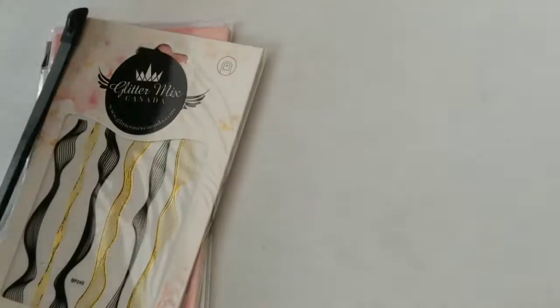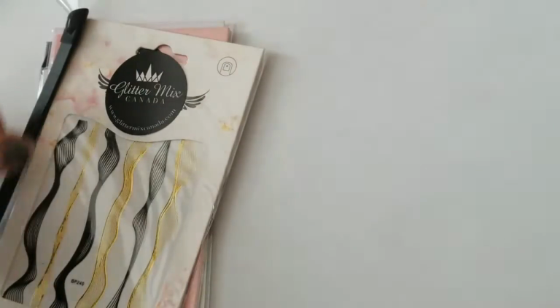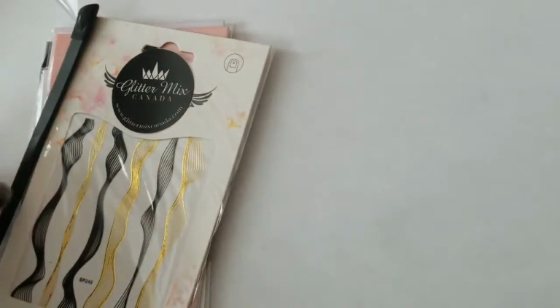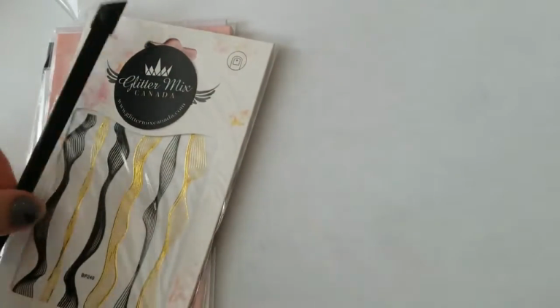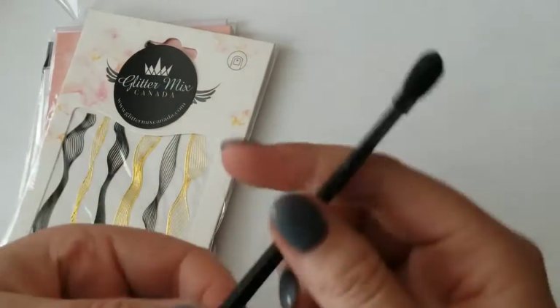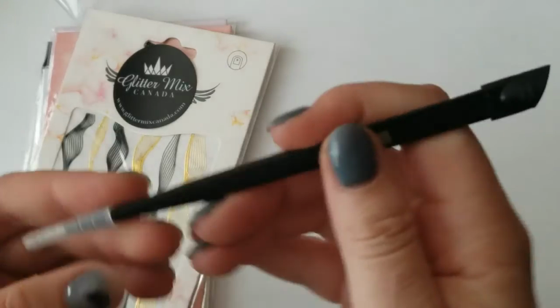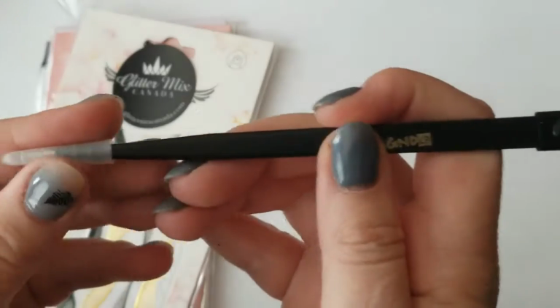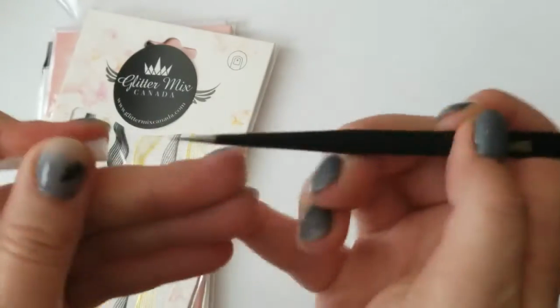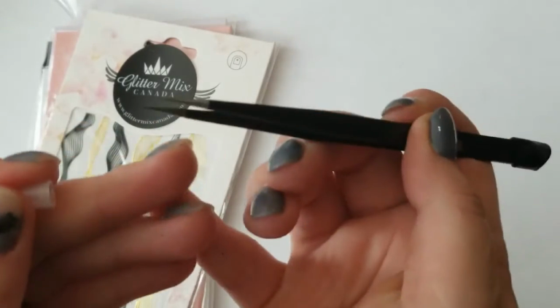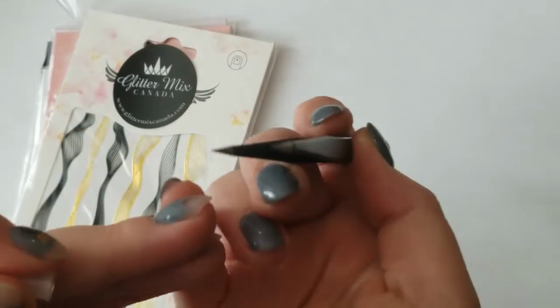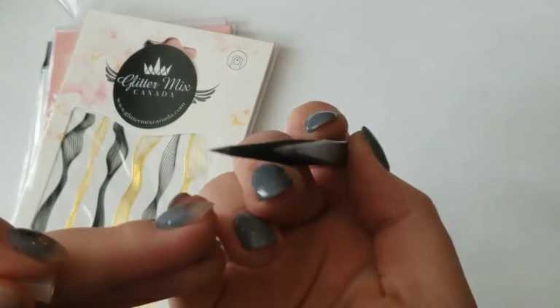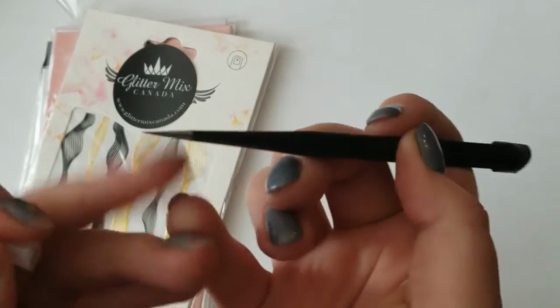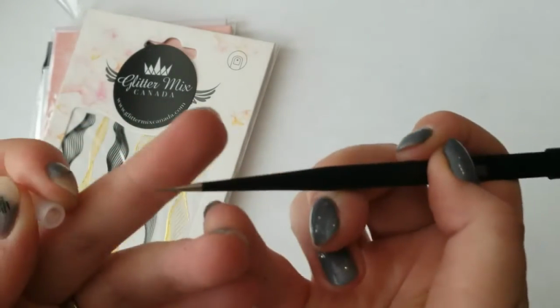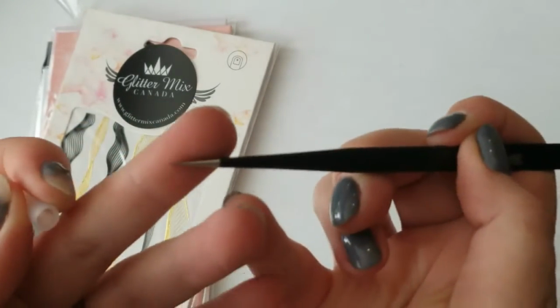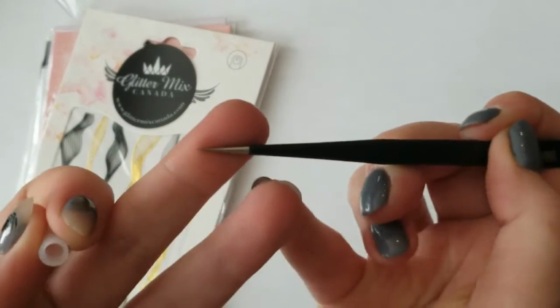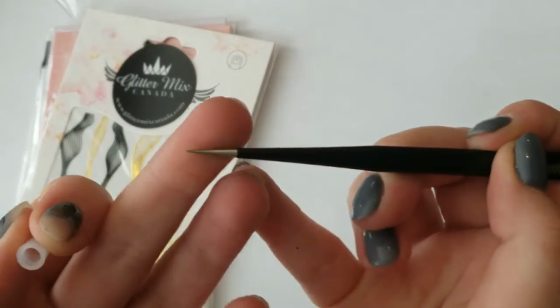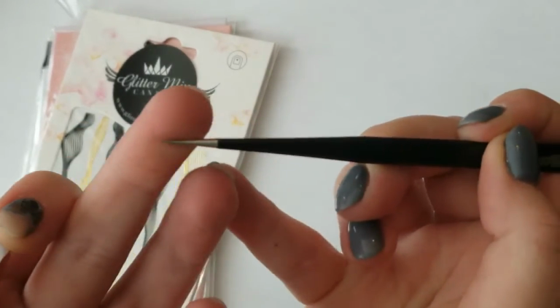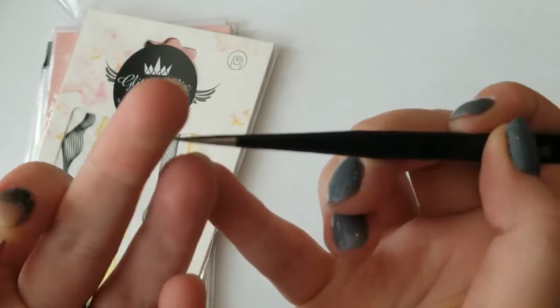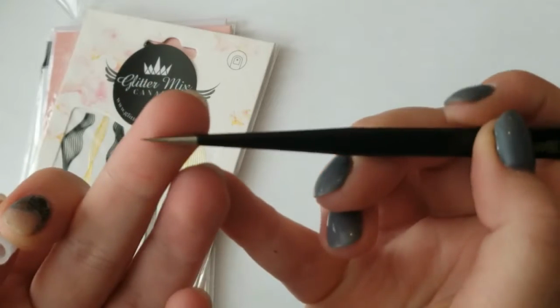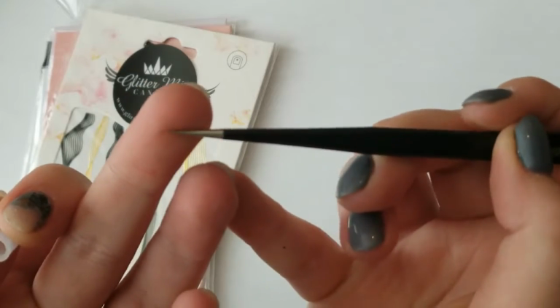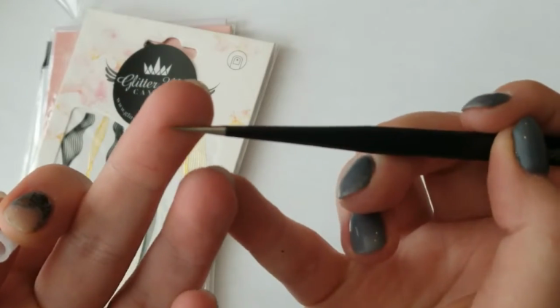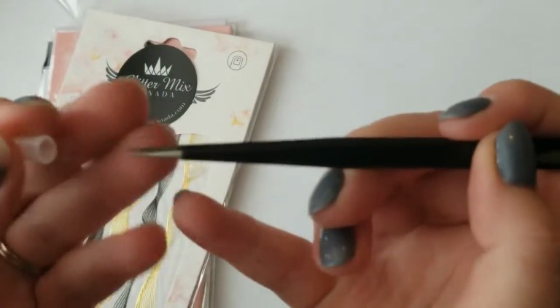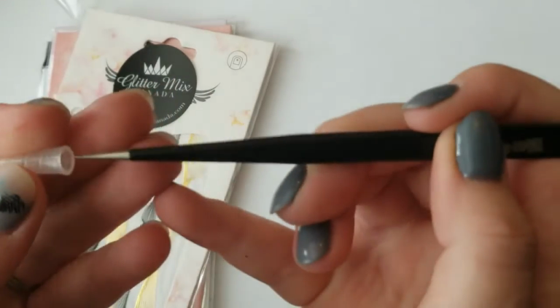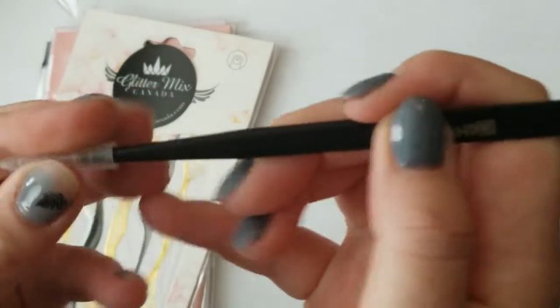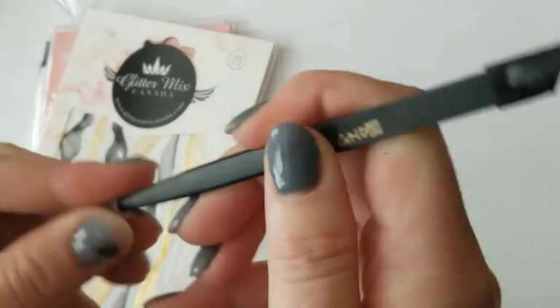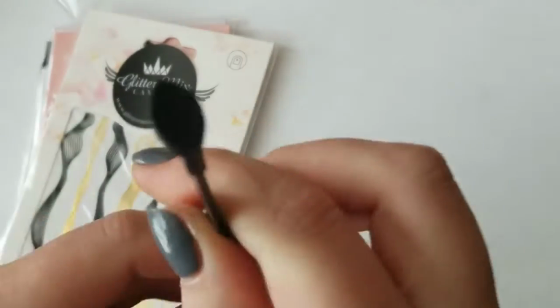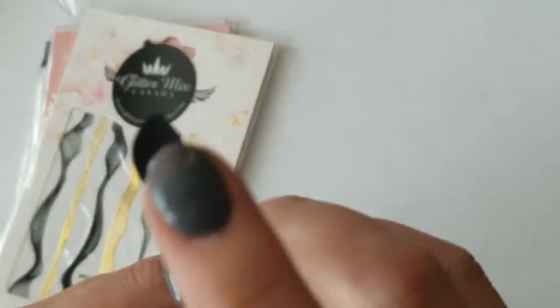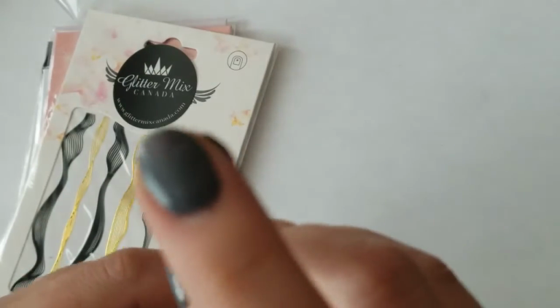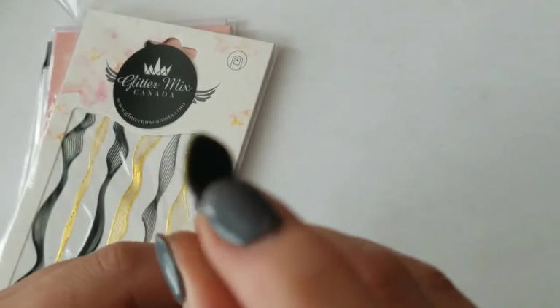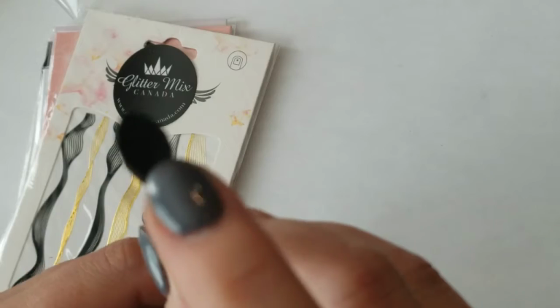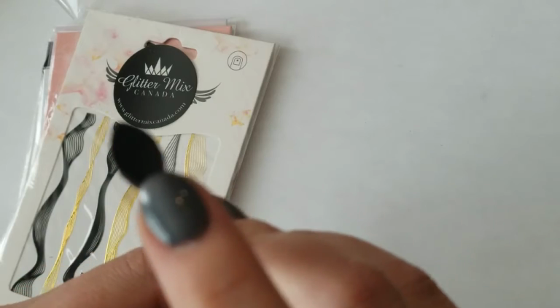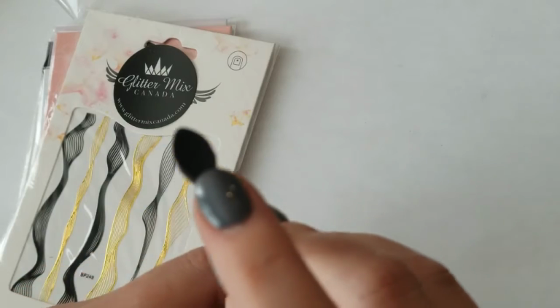The next thing I picked up were these tweezers. They are extremely sharp on the edge, and I'm hoping that they will make it easier to pick up decals with. It also has the squeegee end on it.